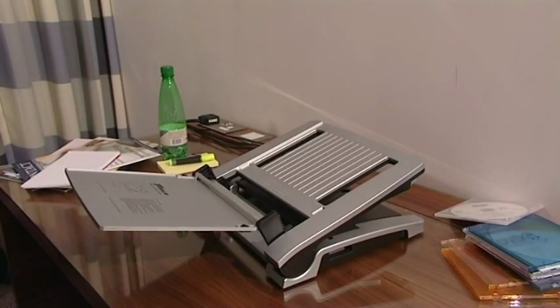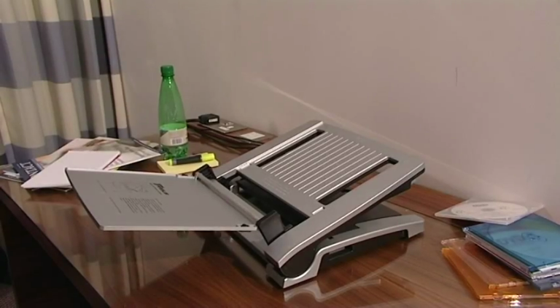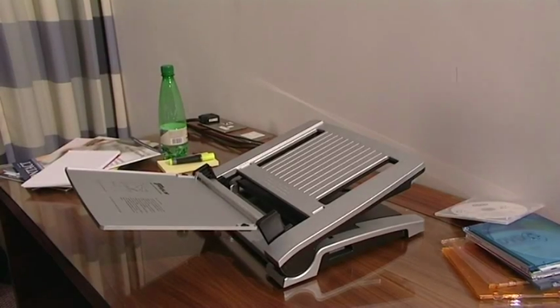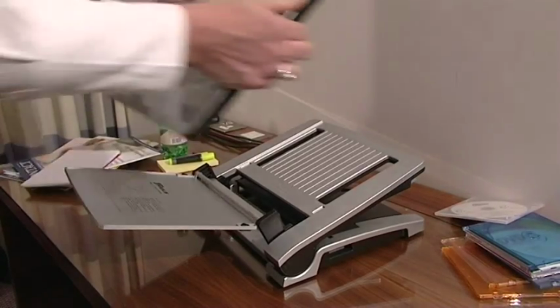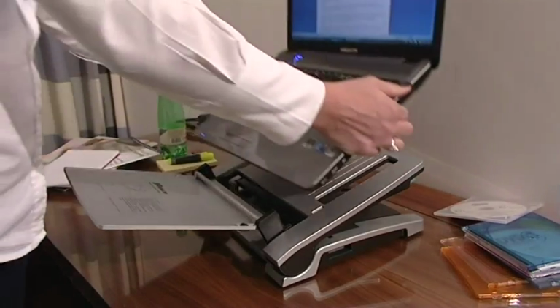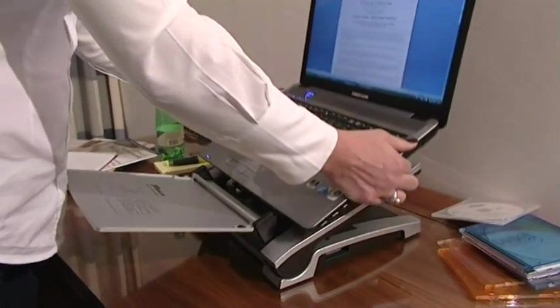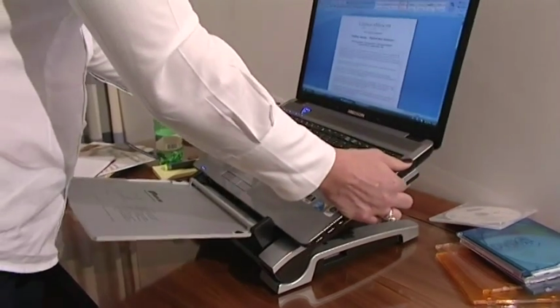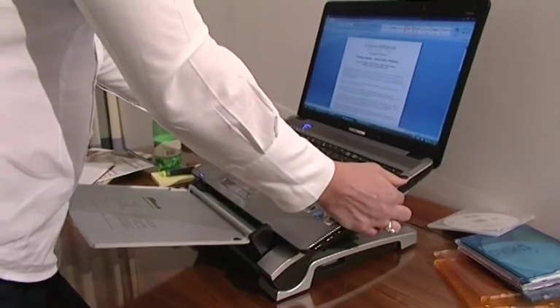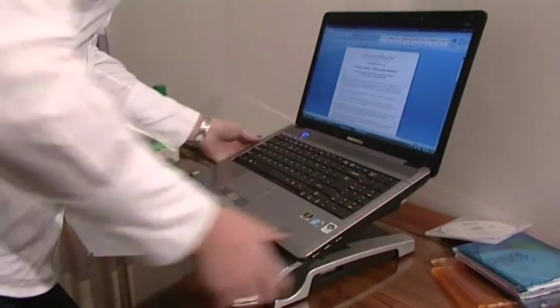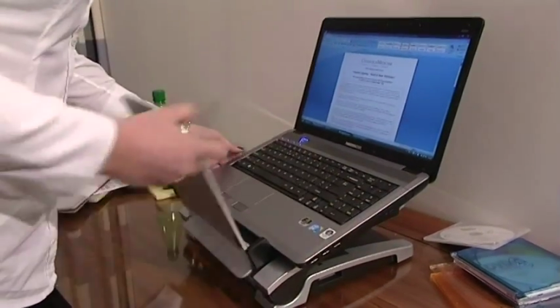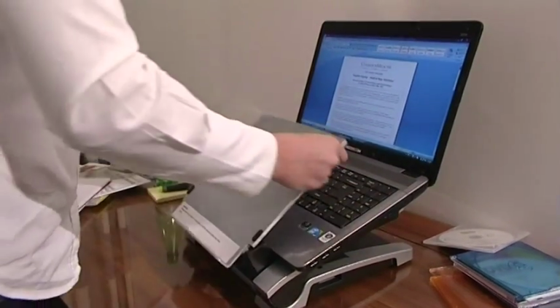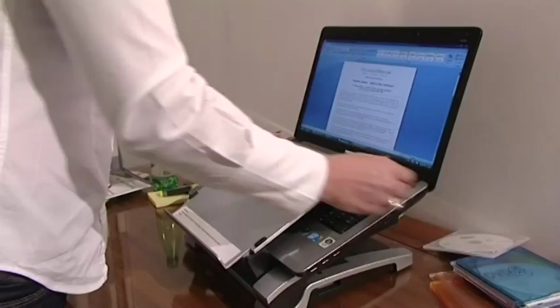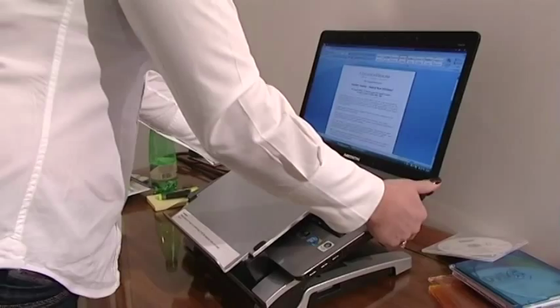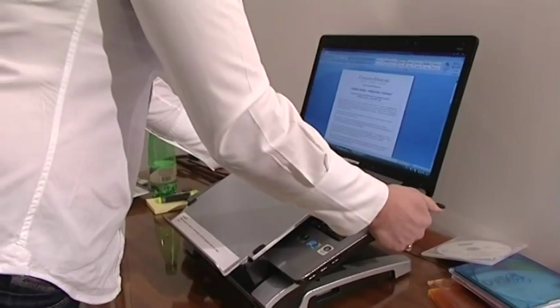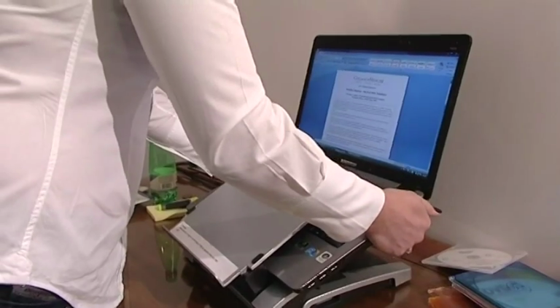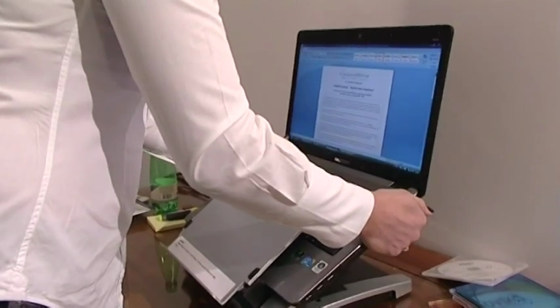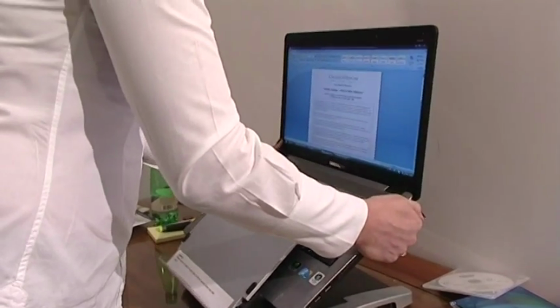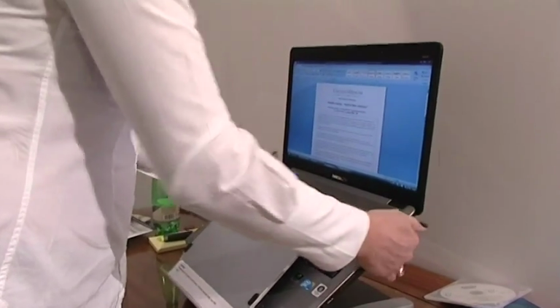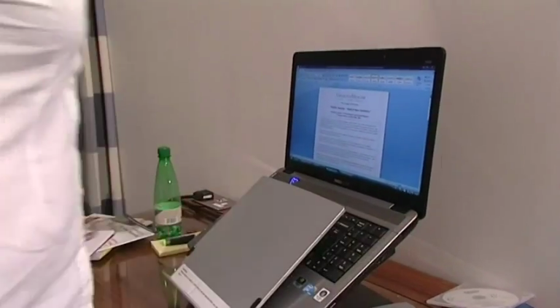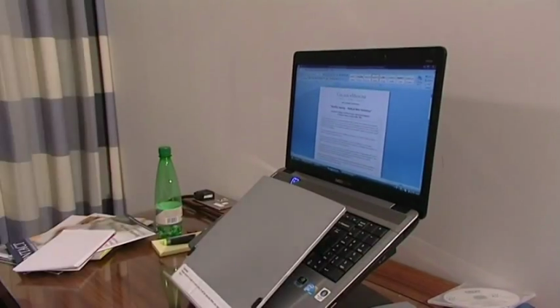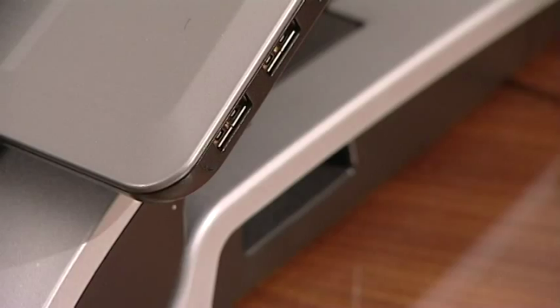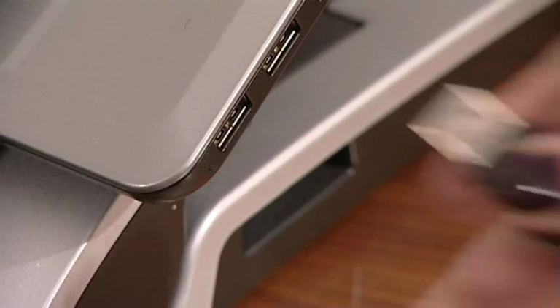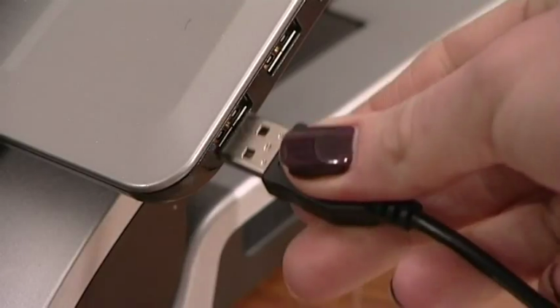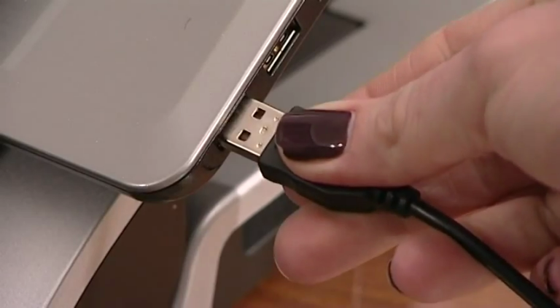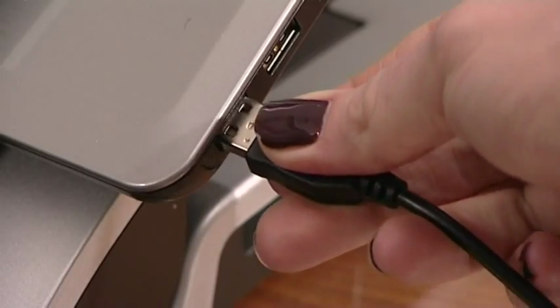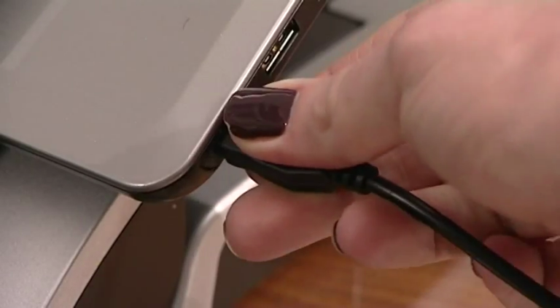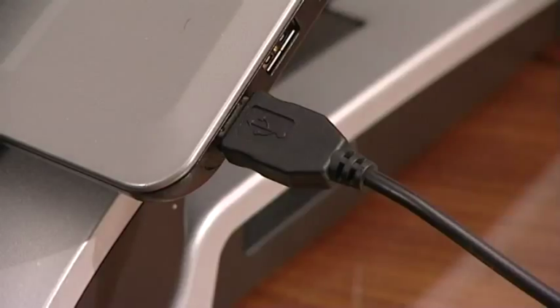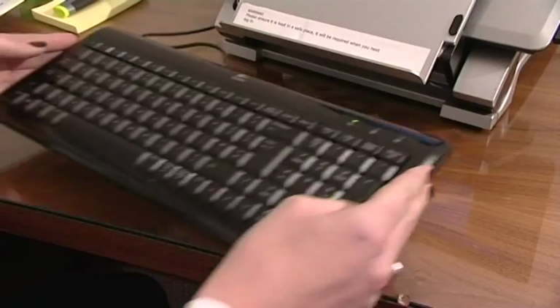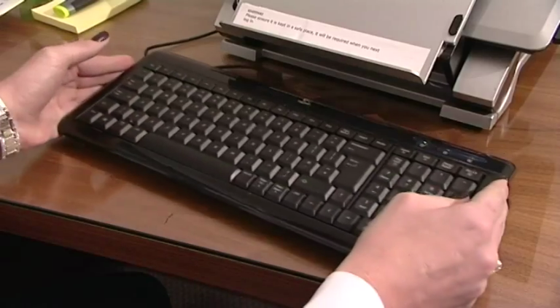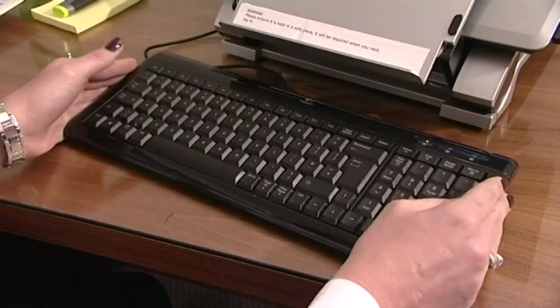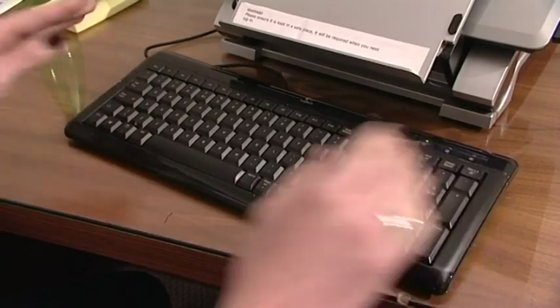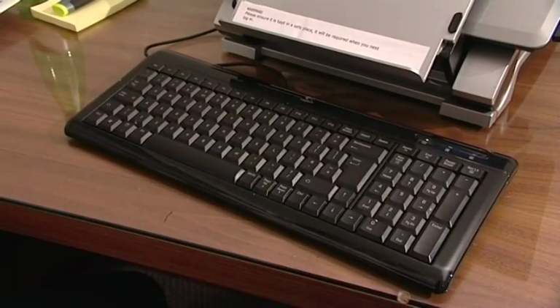If using a laptop, why not invest in a stand or use something else to bring it up to the right height? You can always plug in an external keyboard and mouse to make this setup much more back friendly.